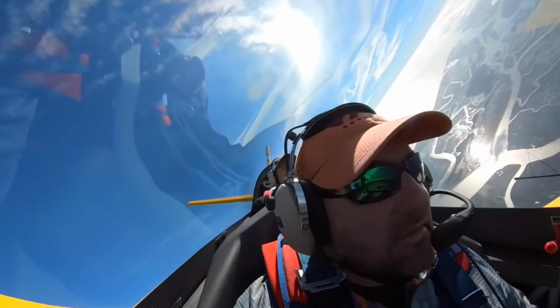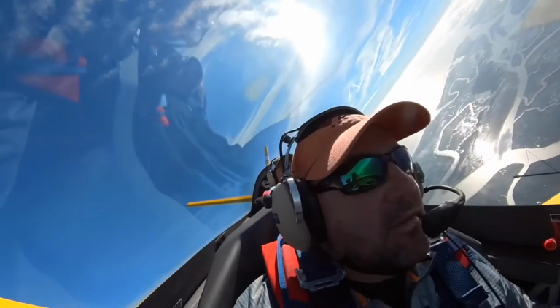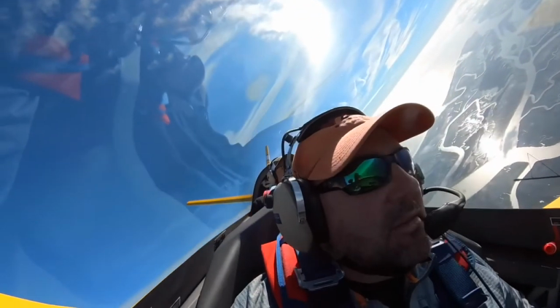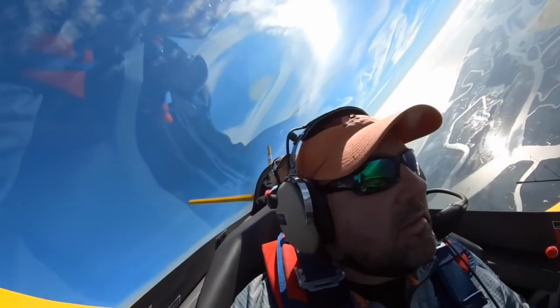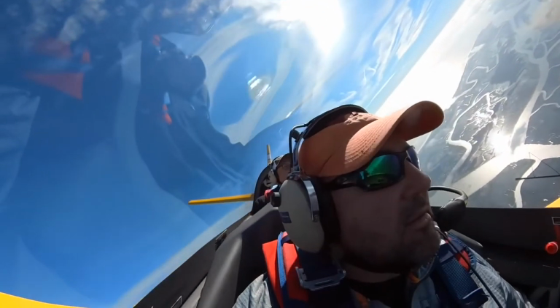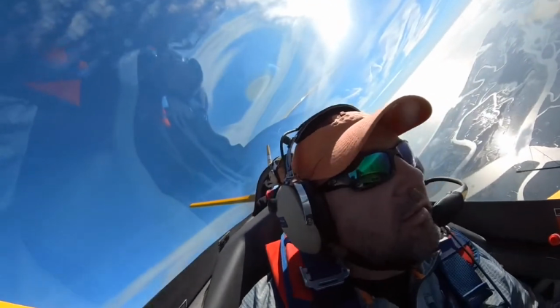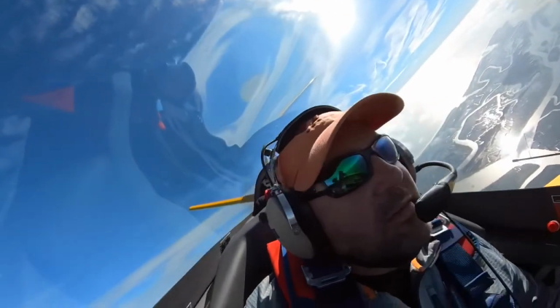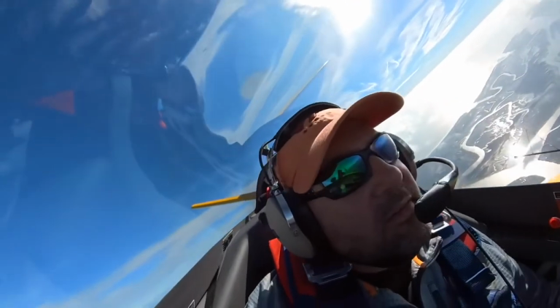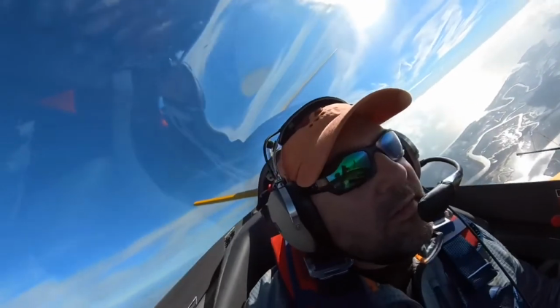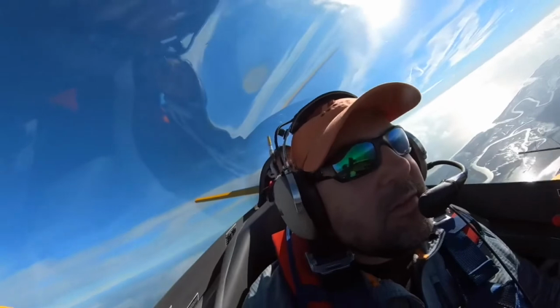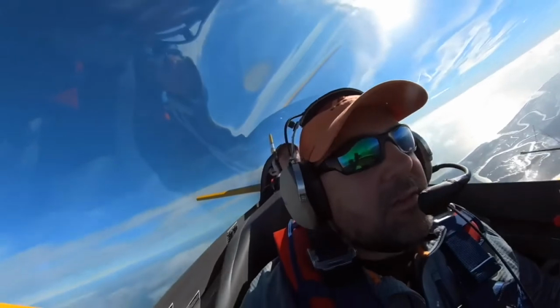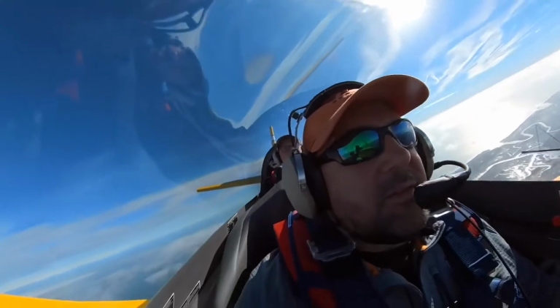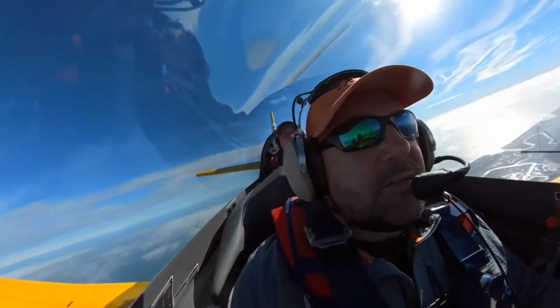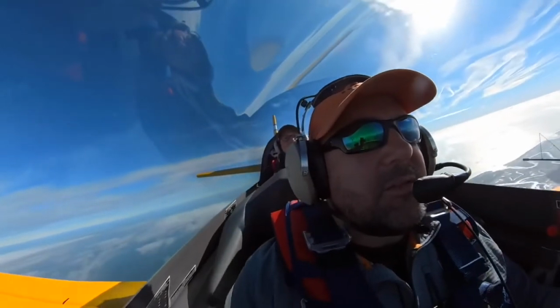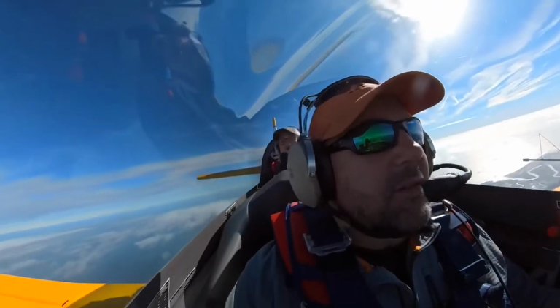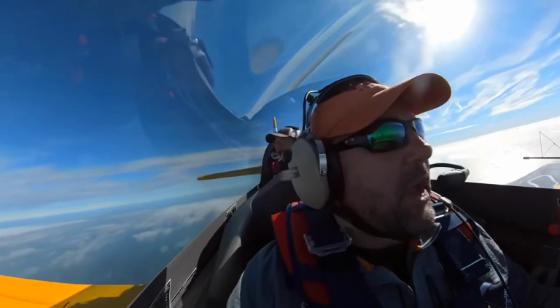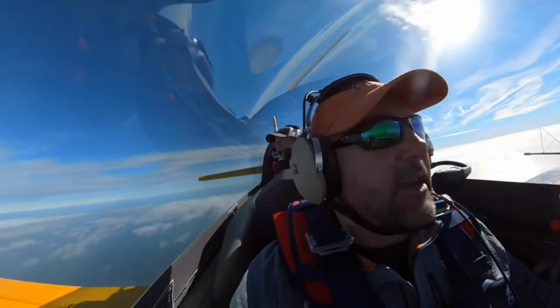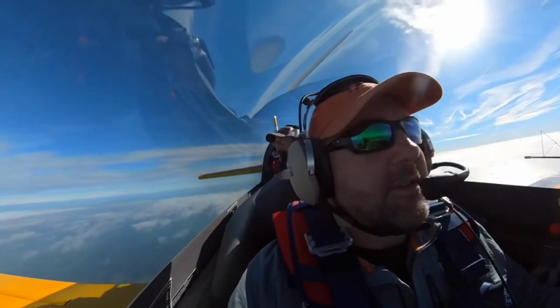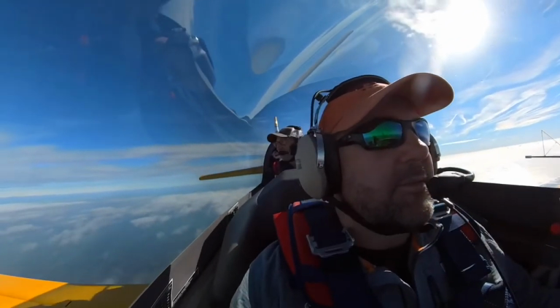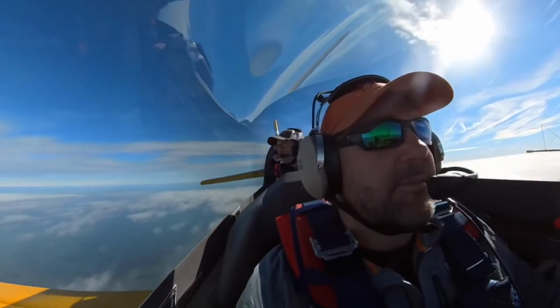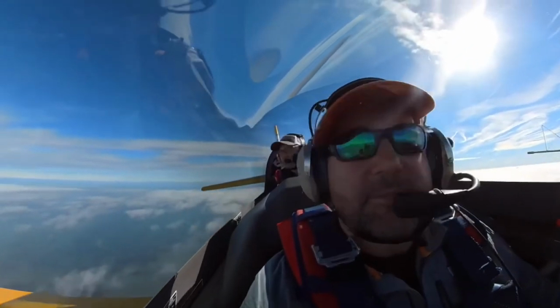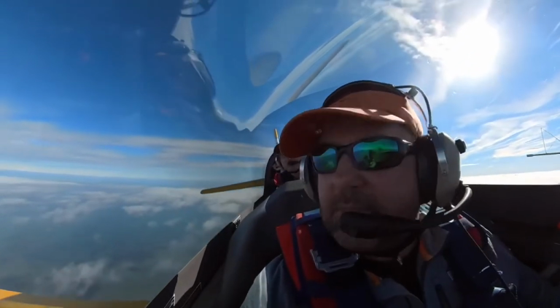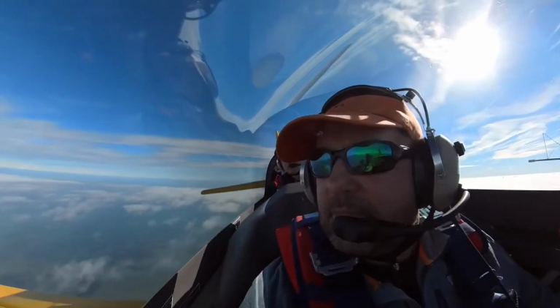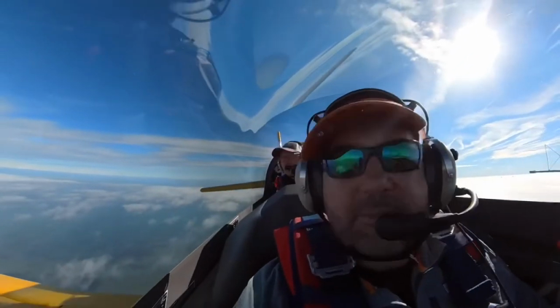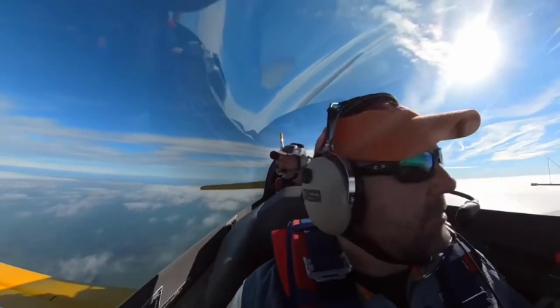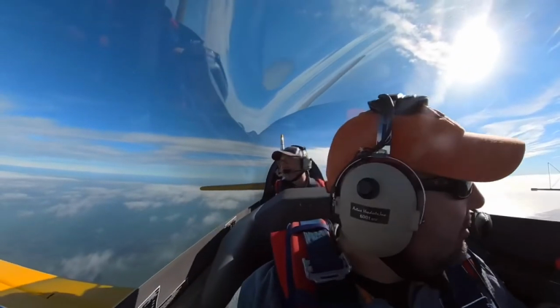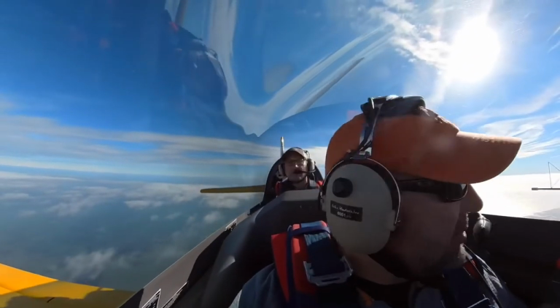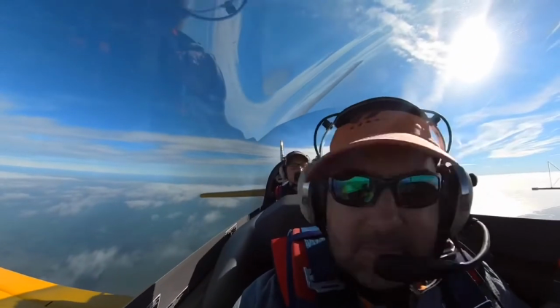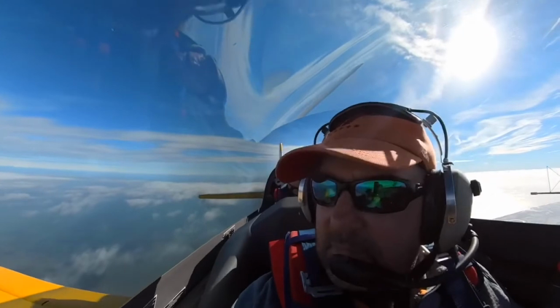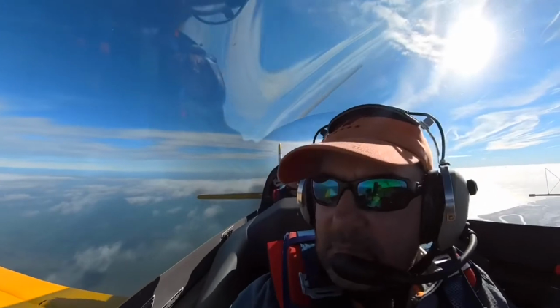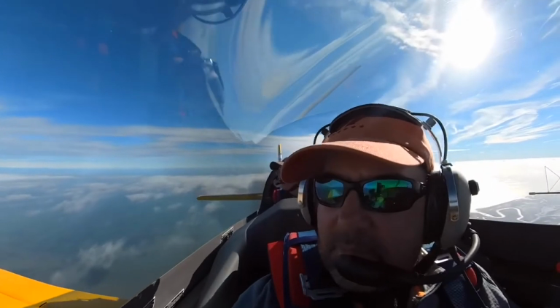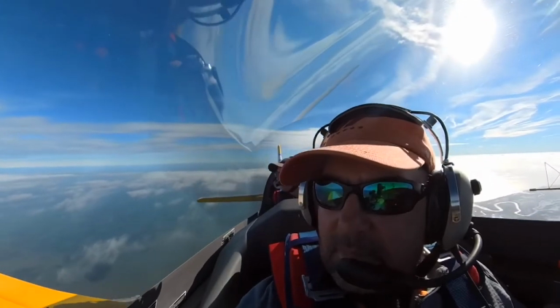I'm going to look right at the horizon and I'm going to time it so that I come right back out the other side. And then look what my wing is — it's pointed right there. I do the same thing again.